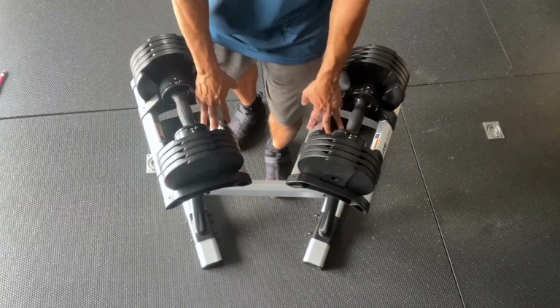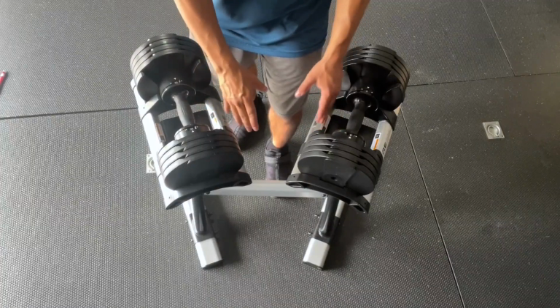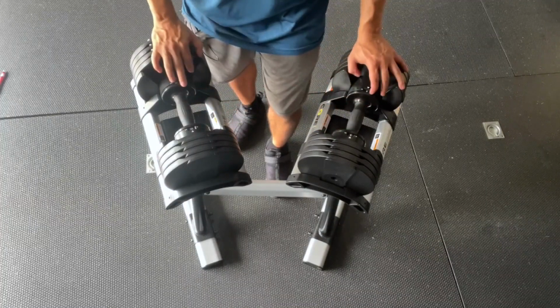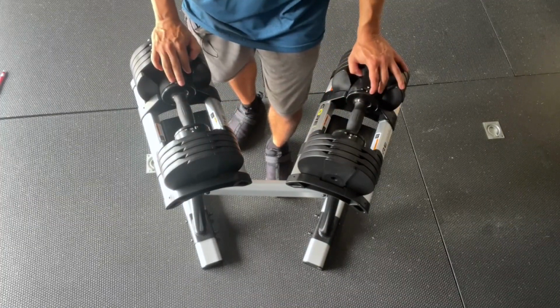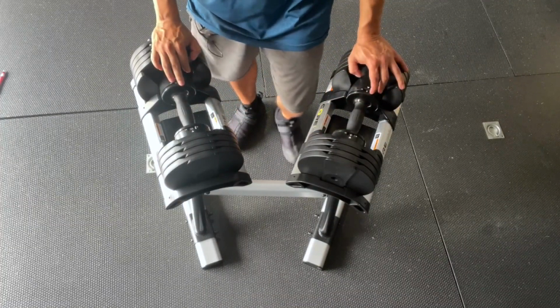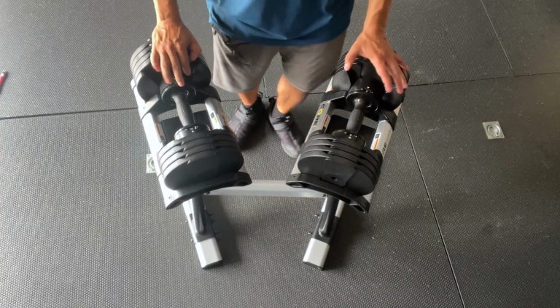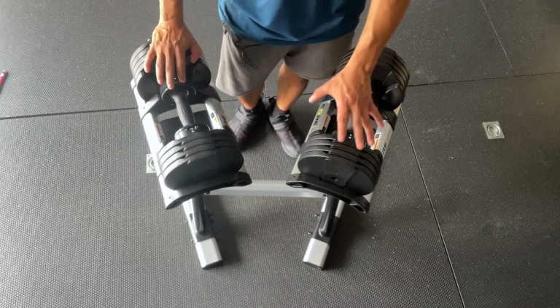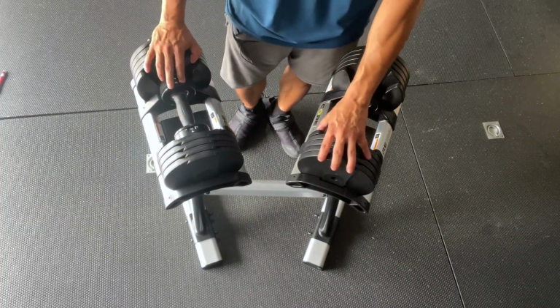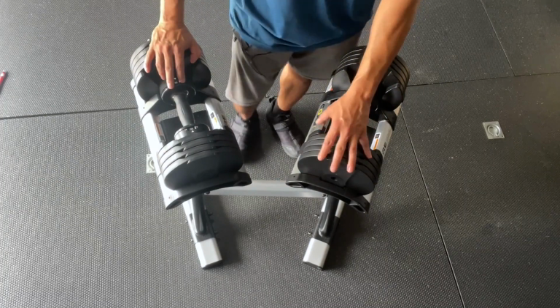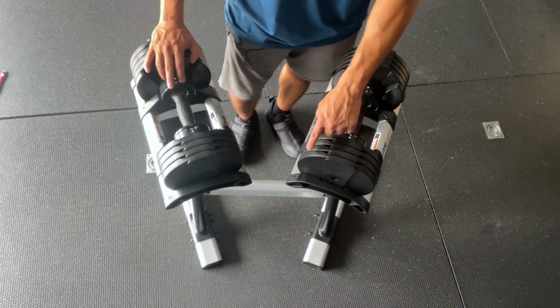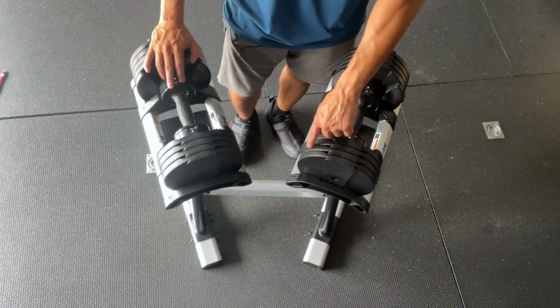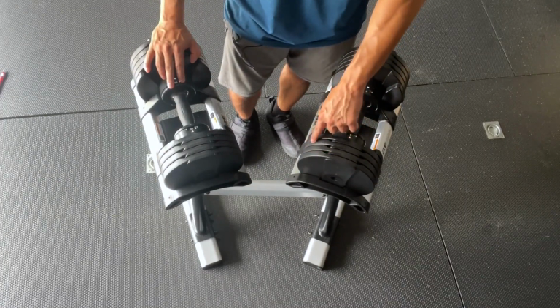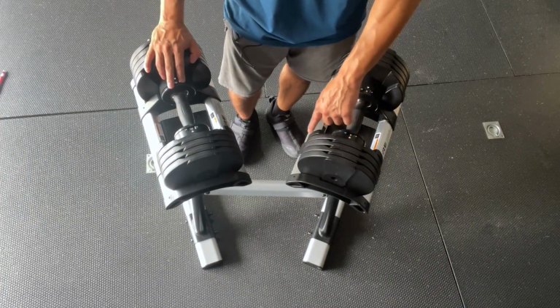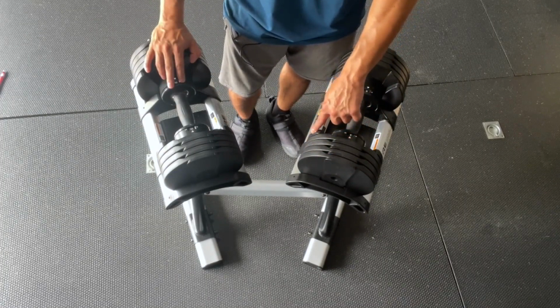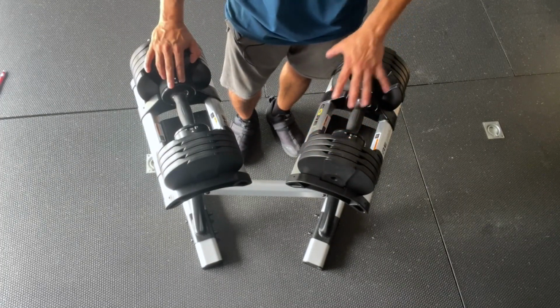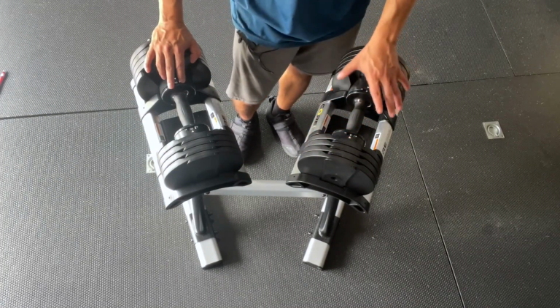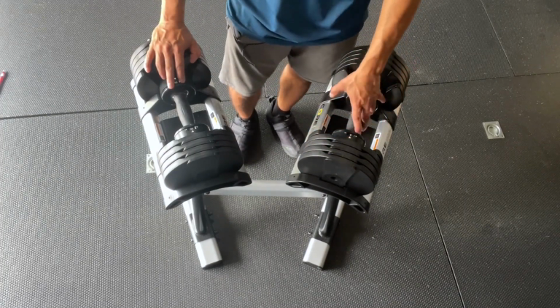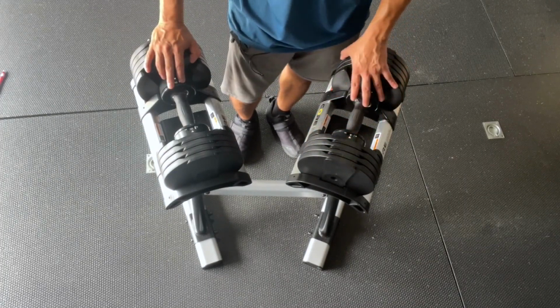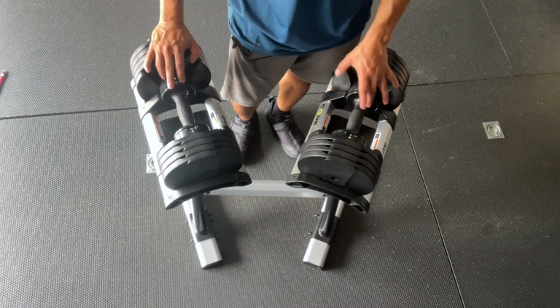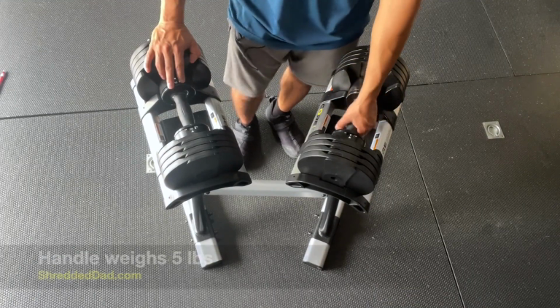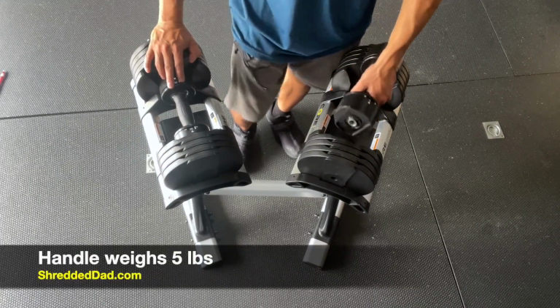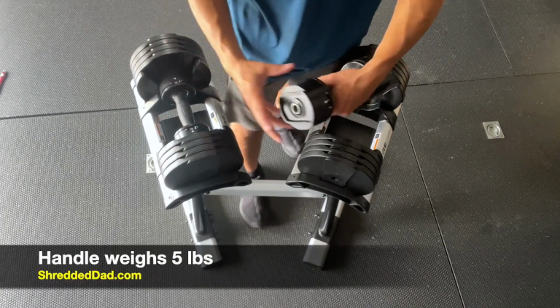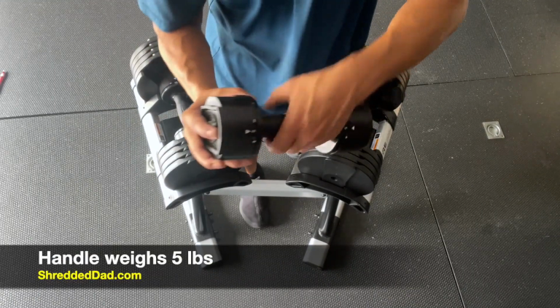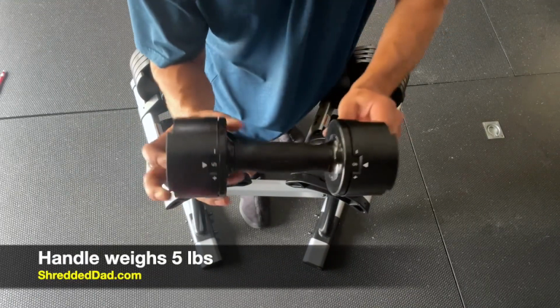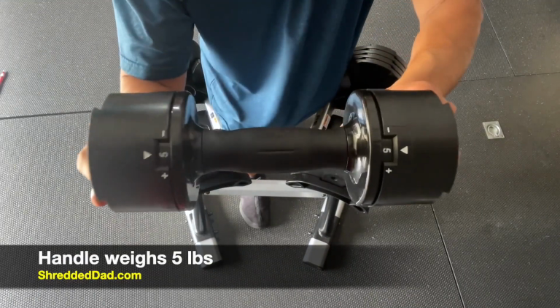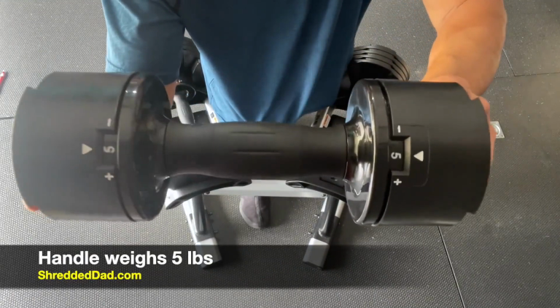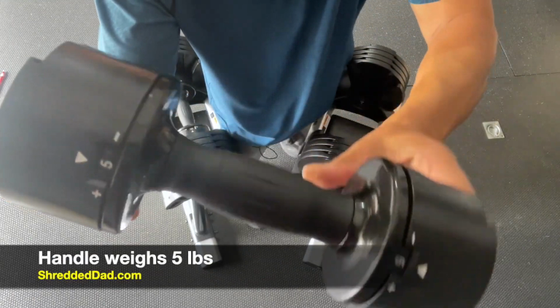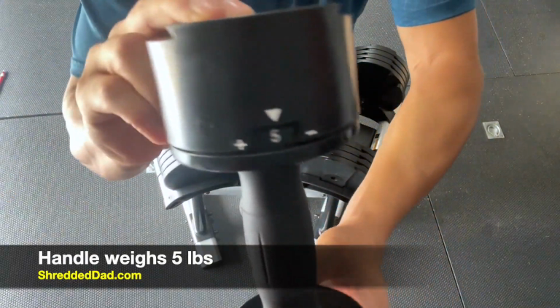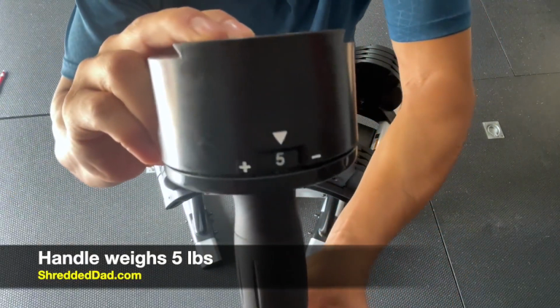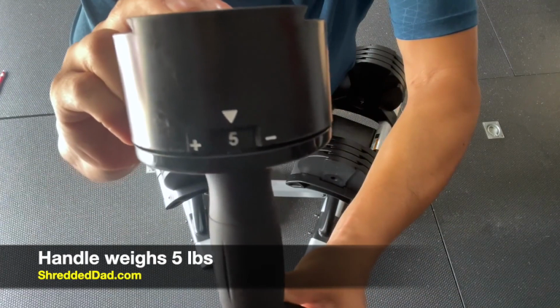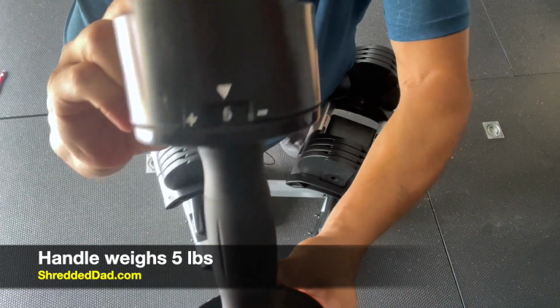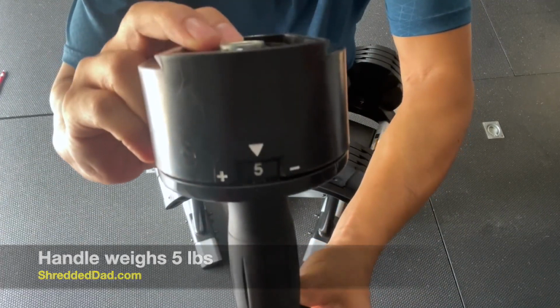When you buy these, you're going to get the adjustable dumbbells and each one comes with a cradle. The stand where I have them right now is sold separately. Each dumbbell comes with one, two, three, four, five plates and then you have the handle itself. I'm going to pull out the handle here — the handle itself is five pounds.